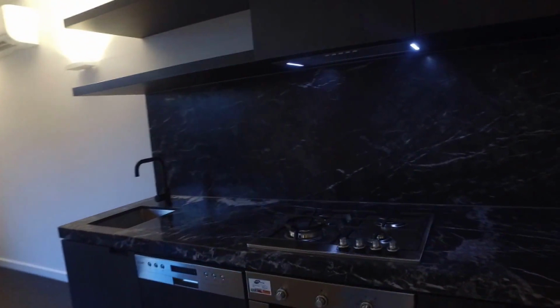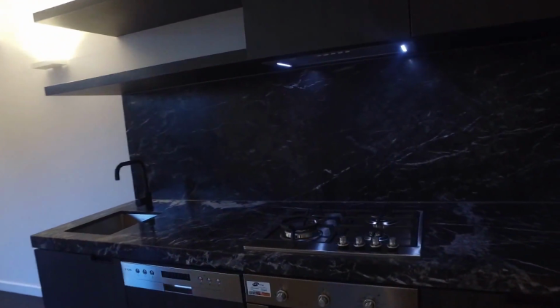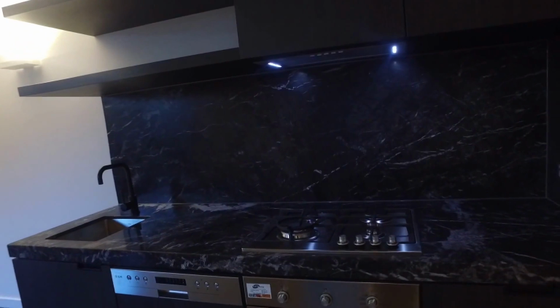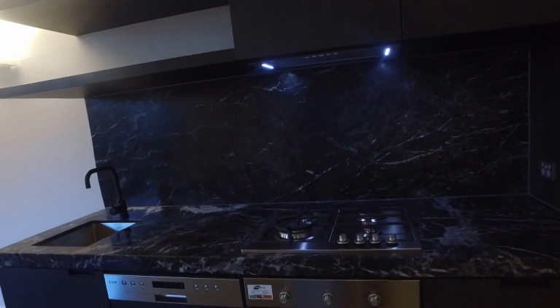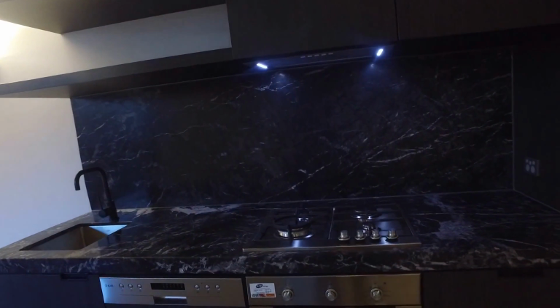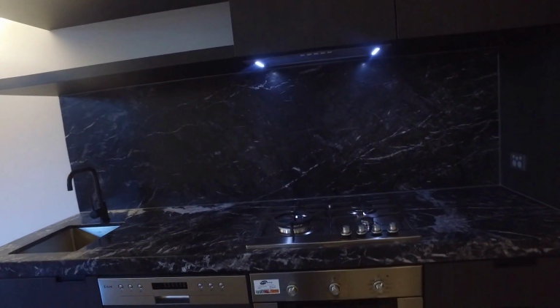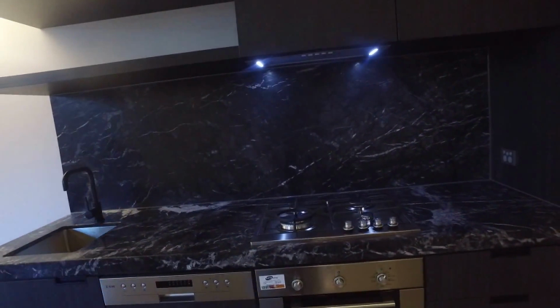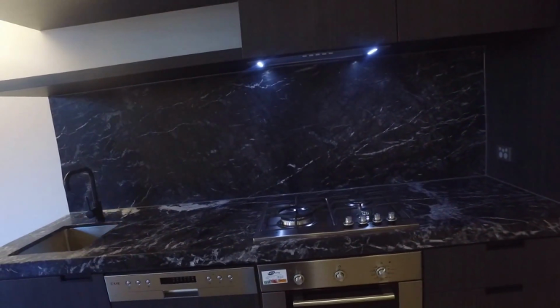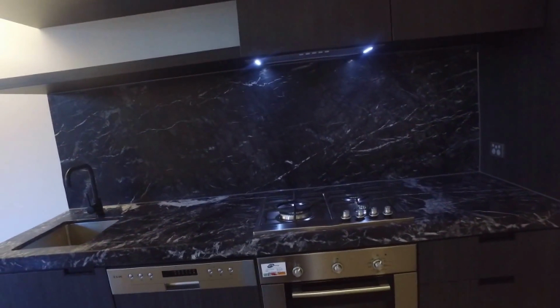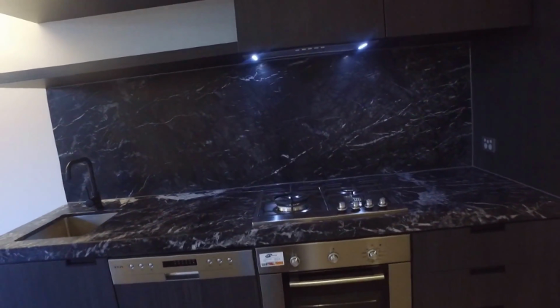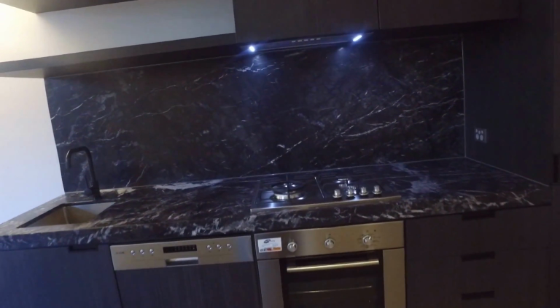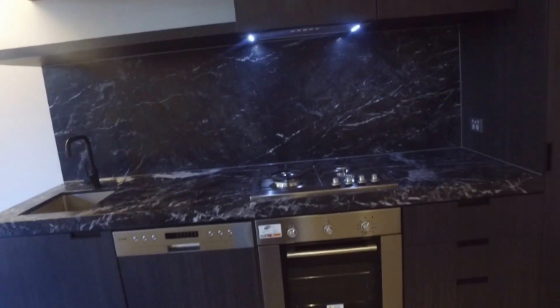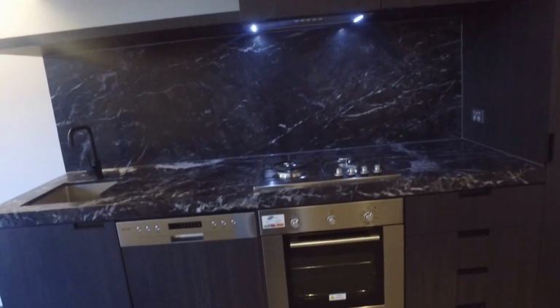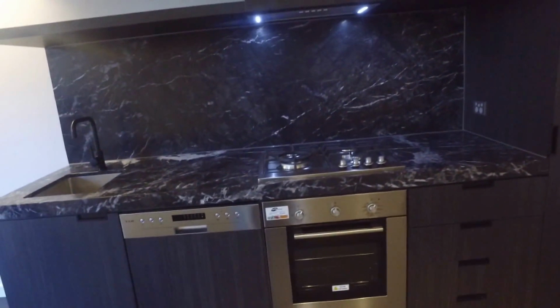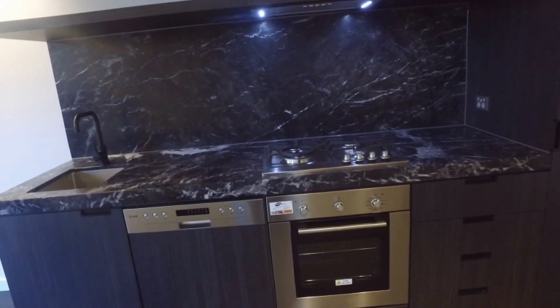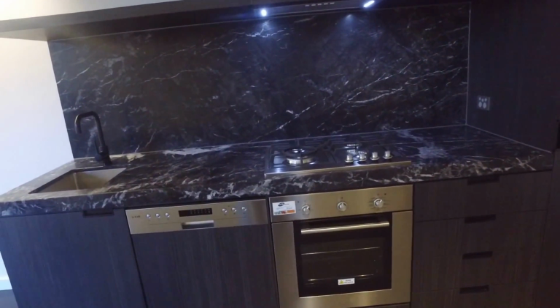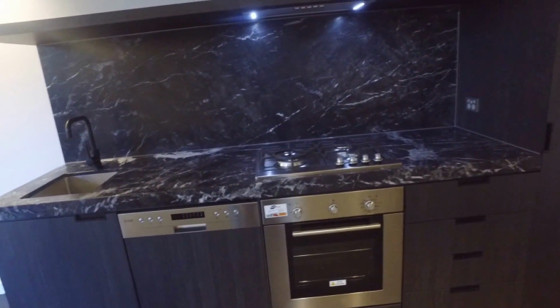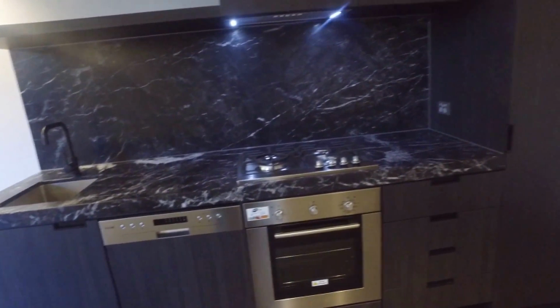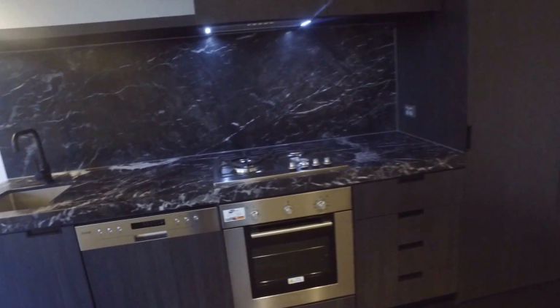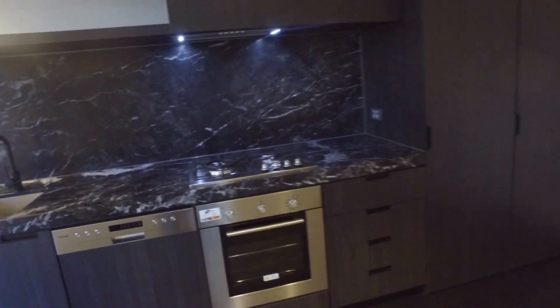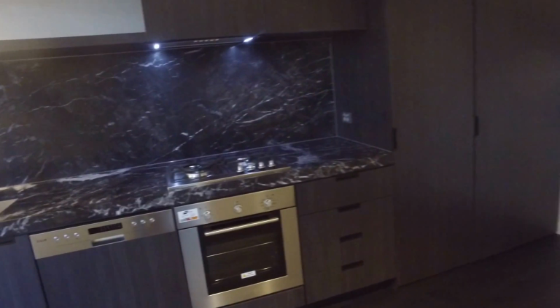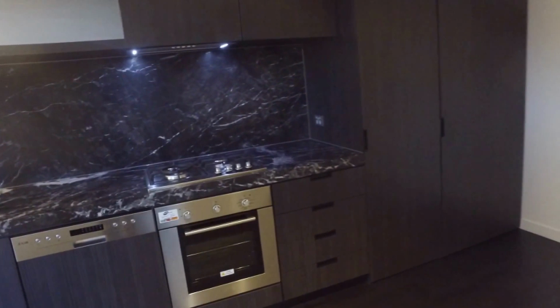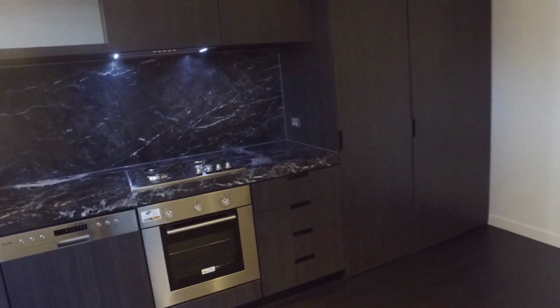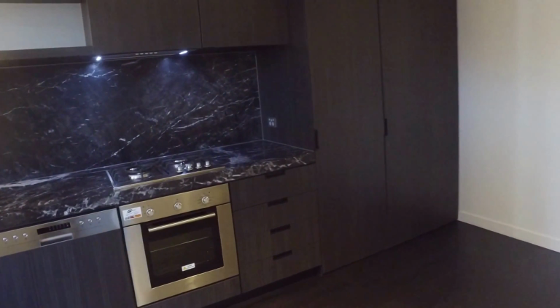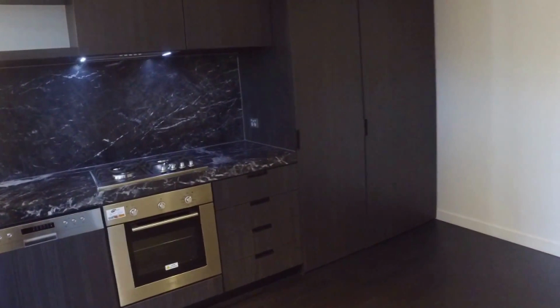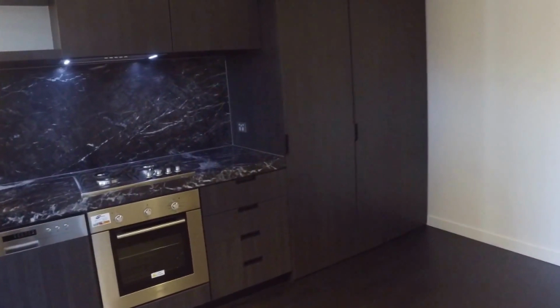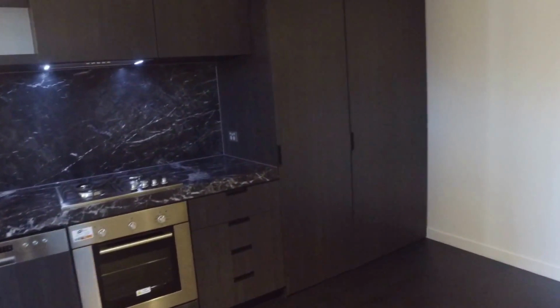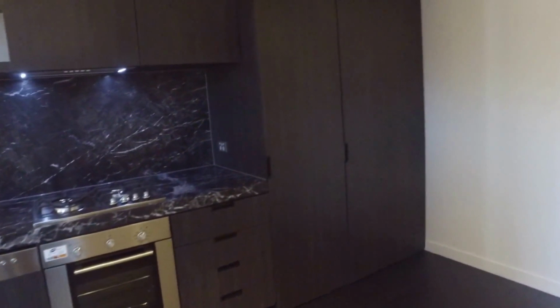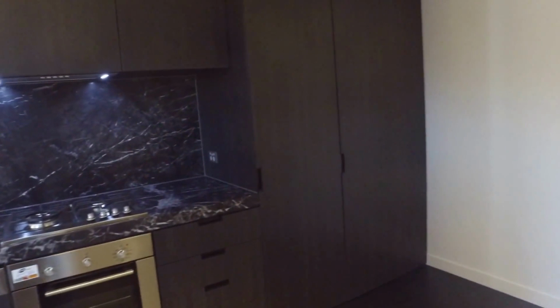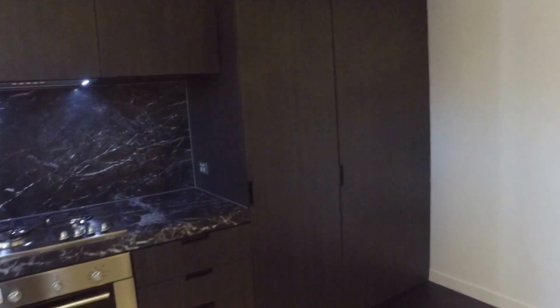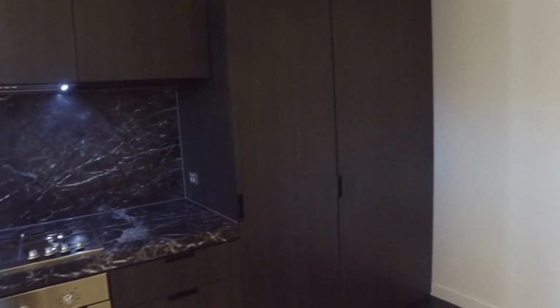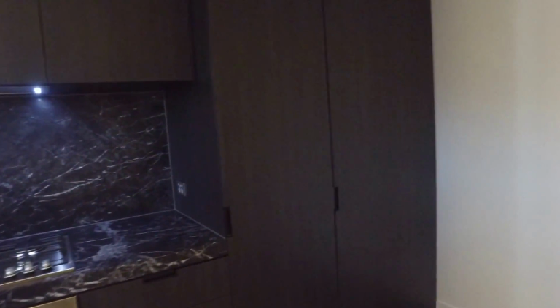Gas stovetop, electric oven, dishwasher as well. Plenty of space for pantry.